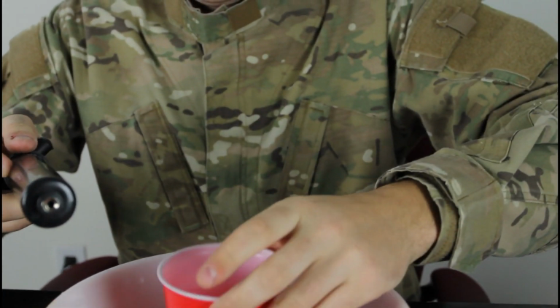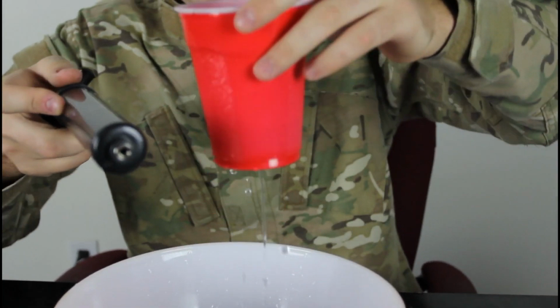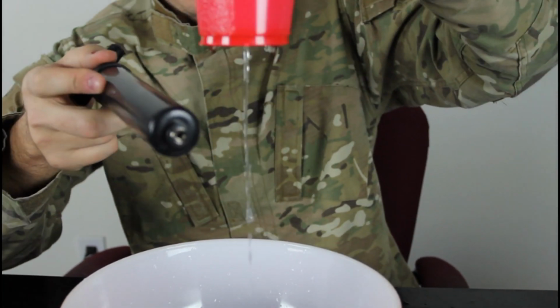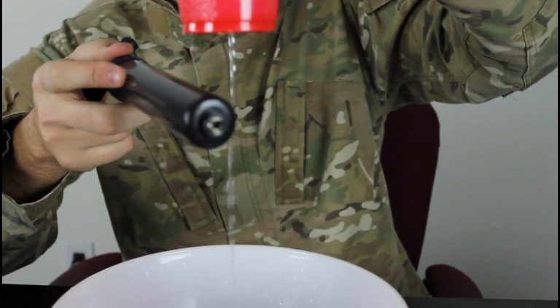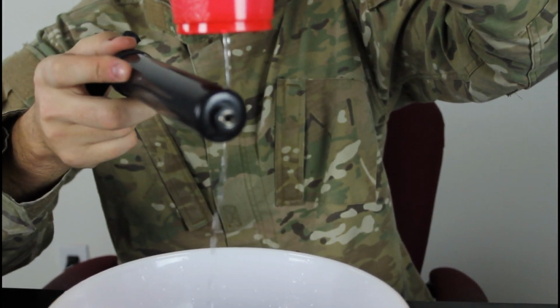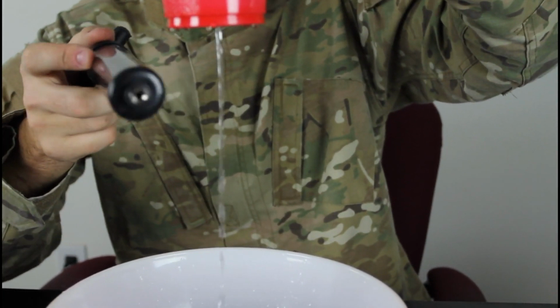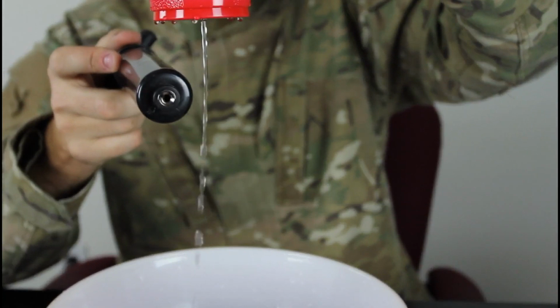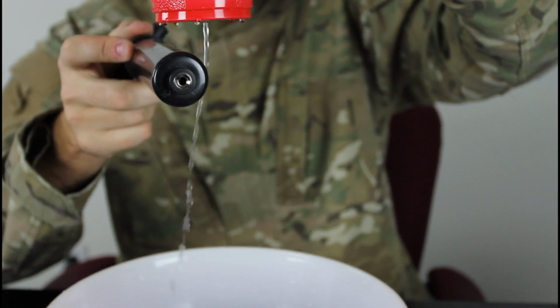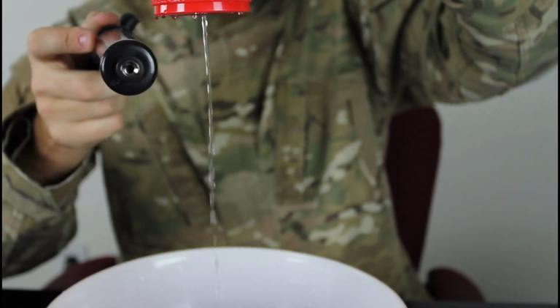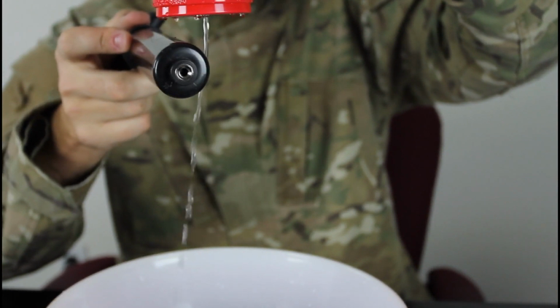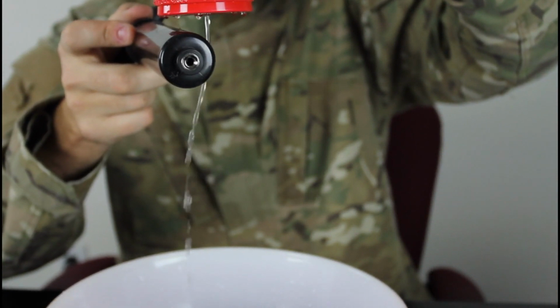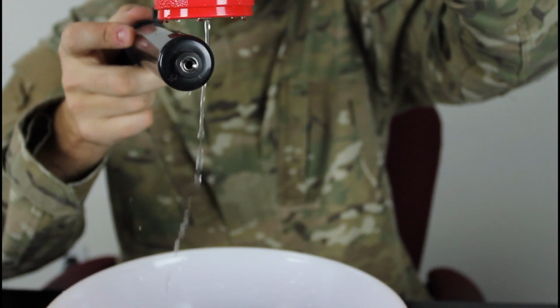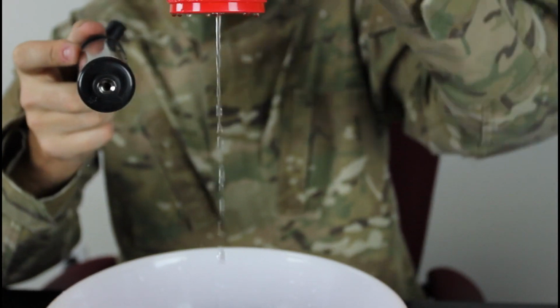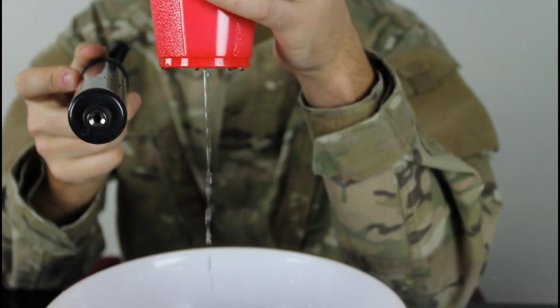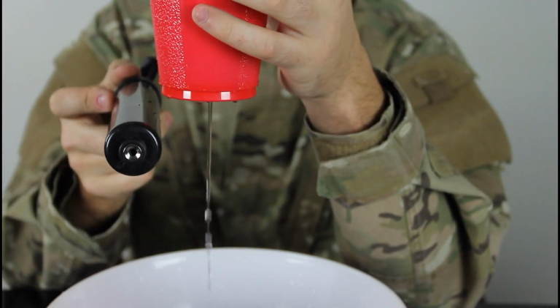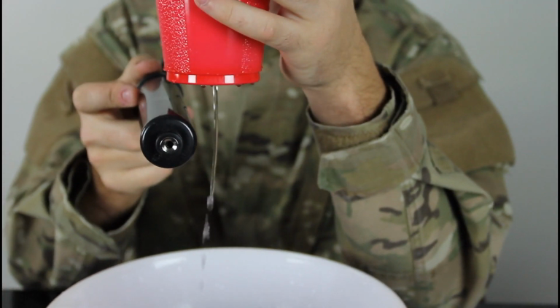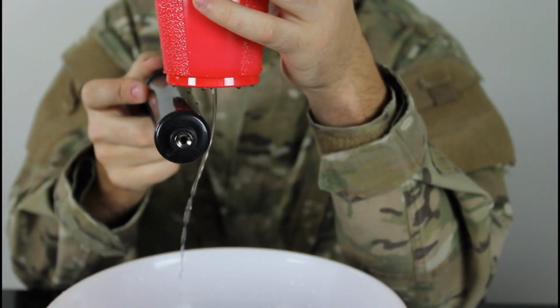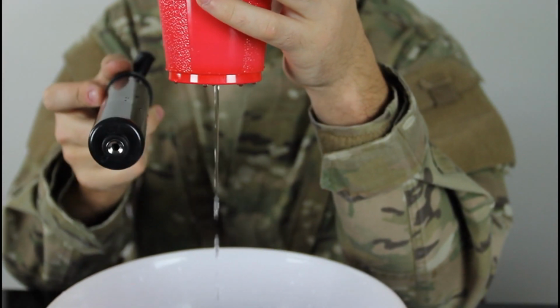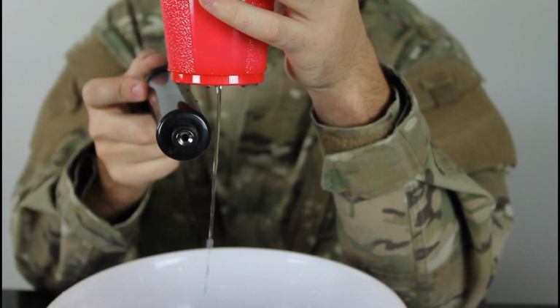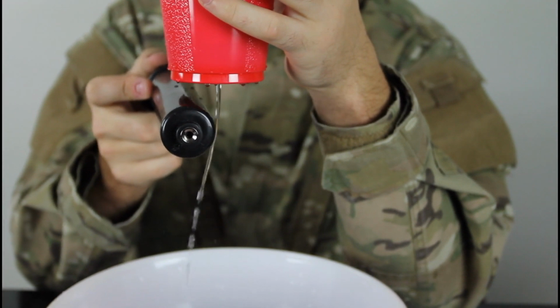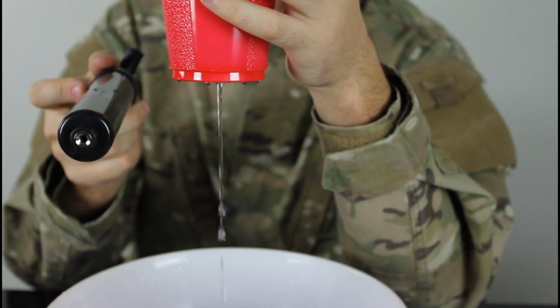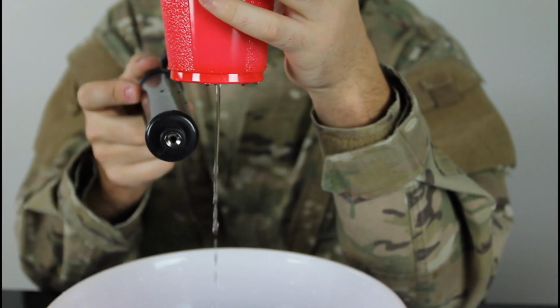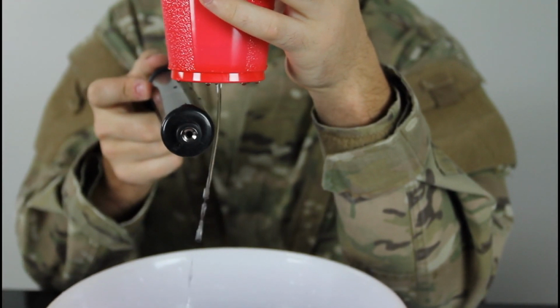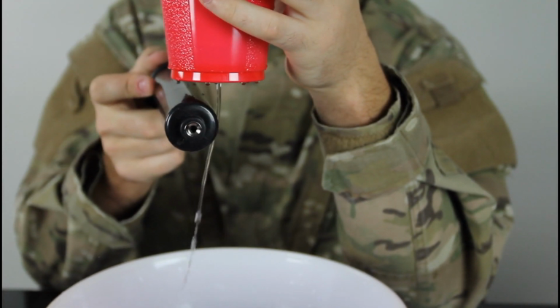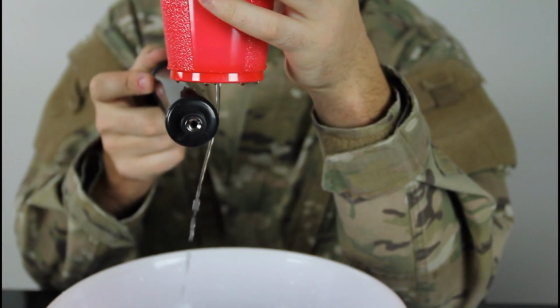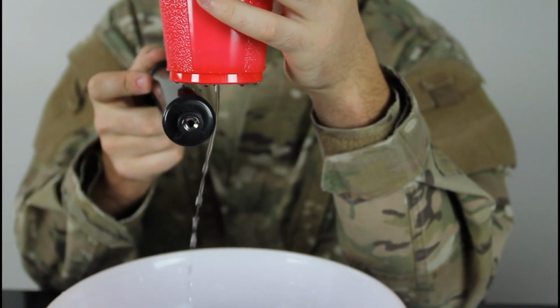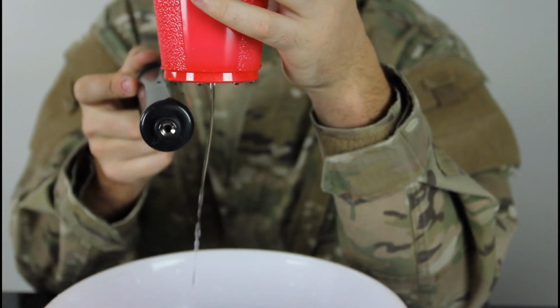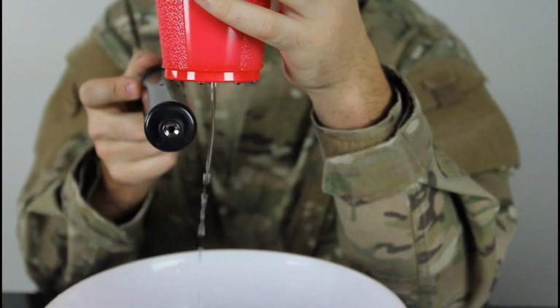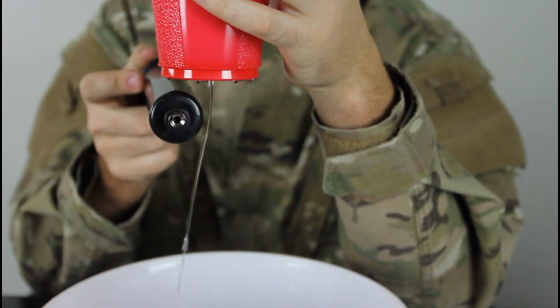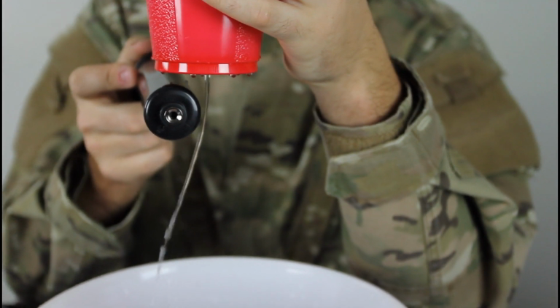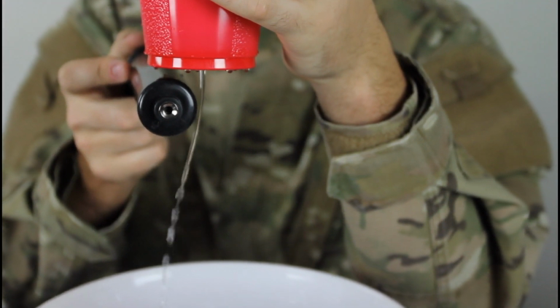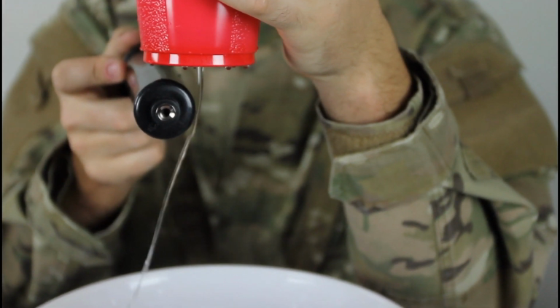Then lift it up and see what happens. You see how it bends — a lot. Pretty crazy, huh? I'm not even touching it.